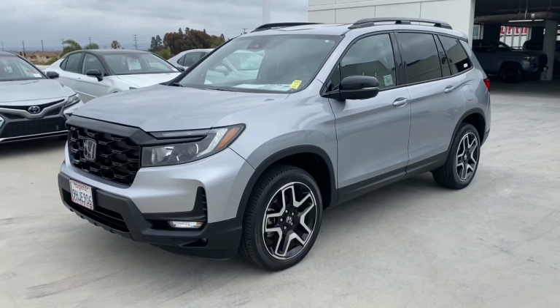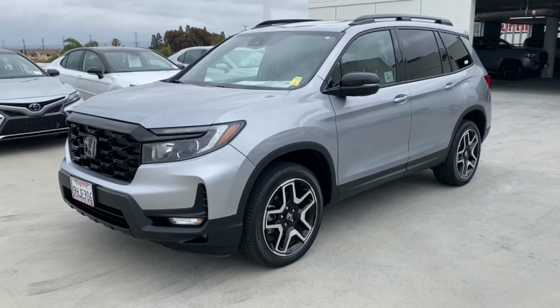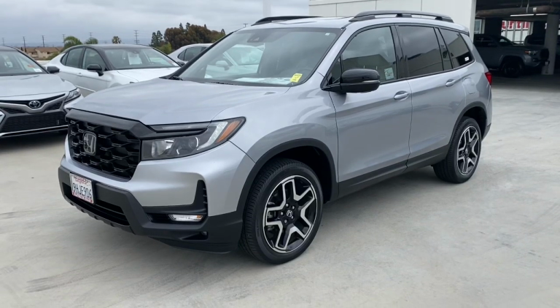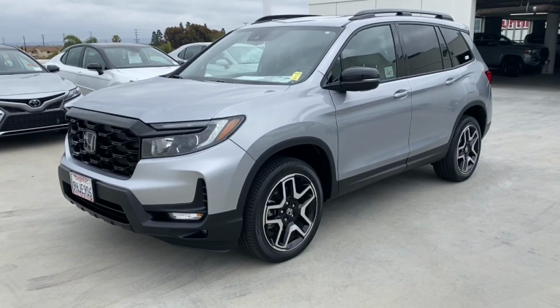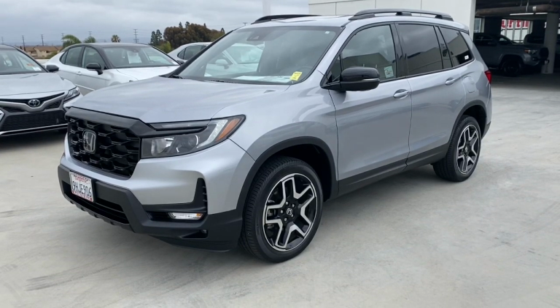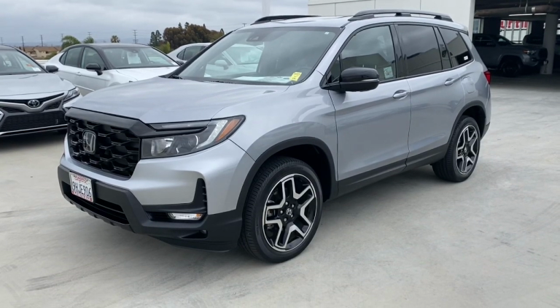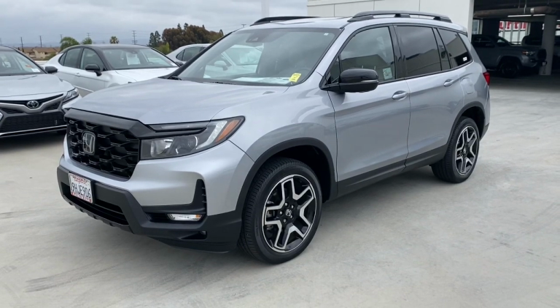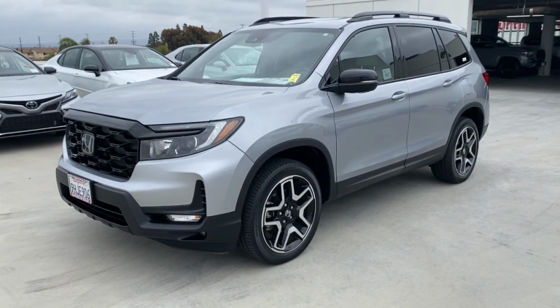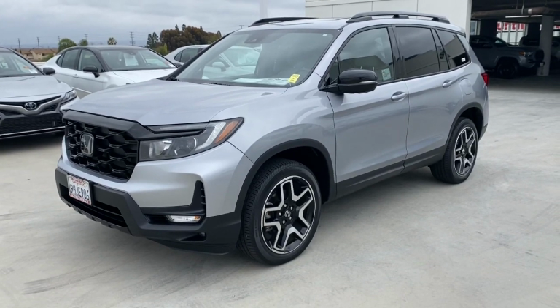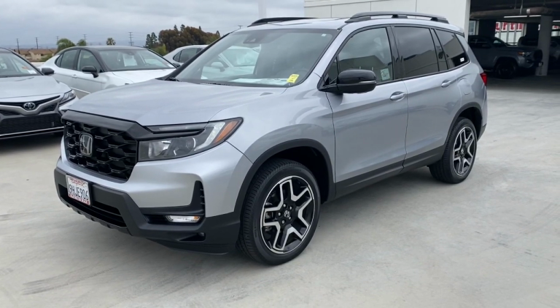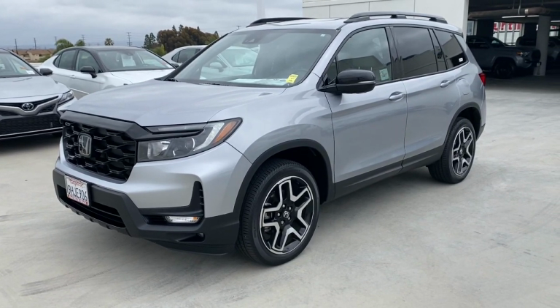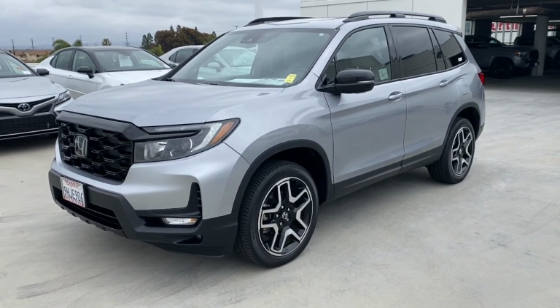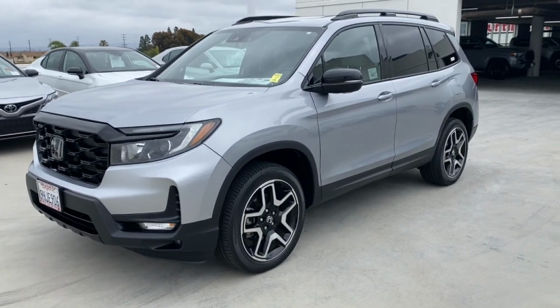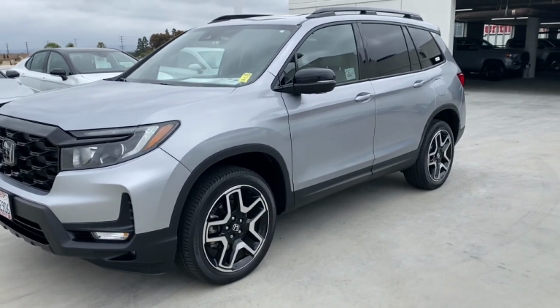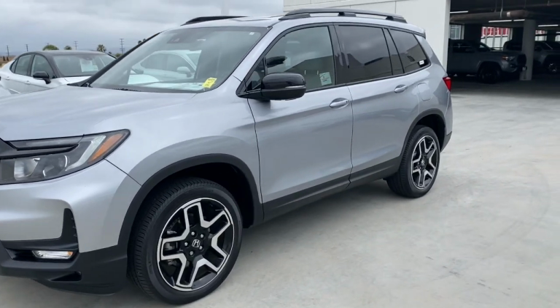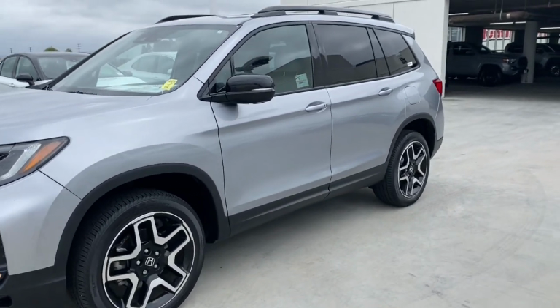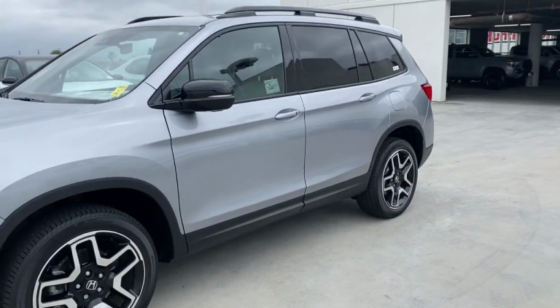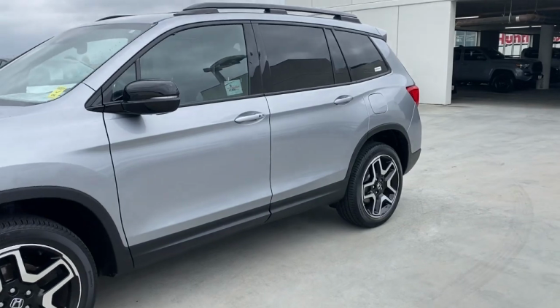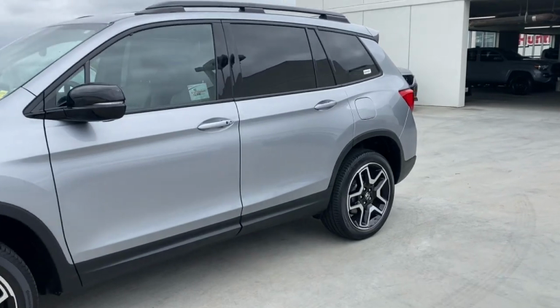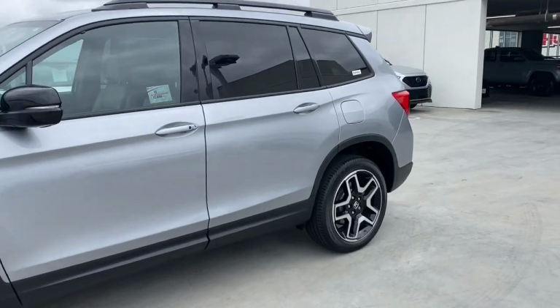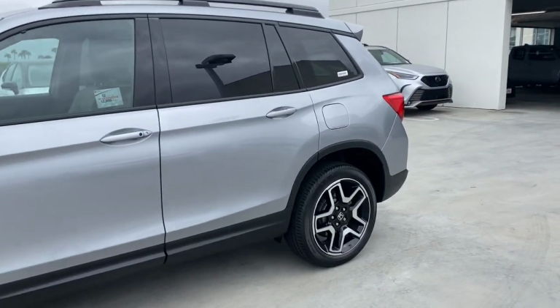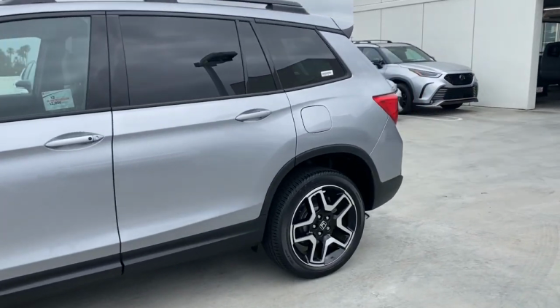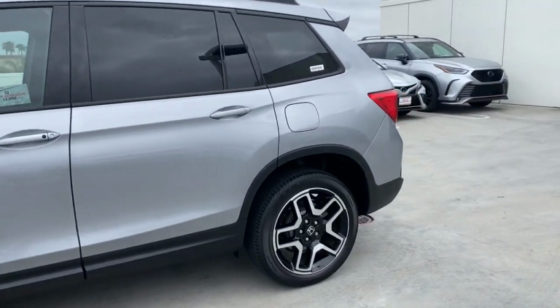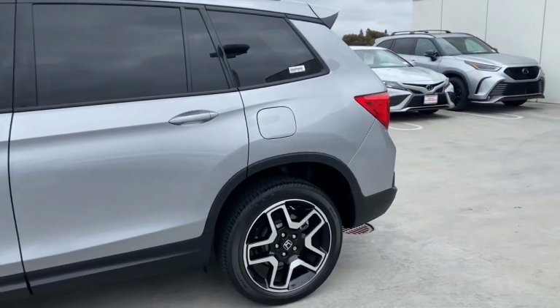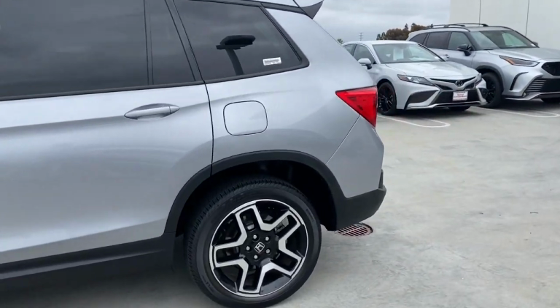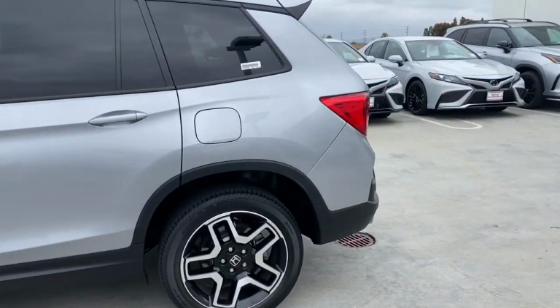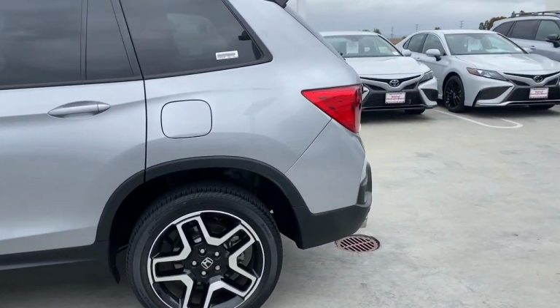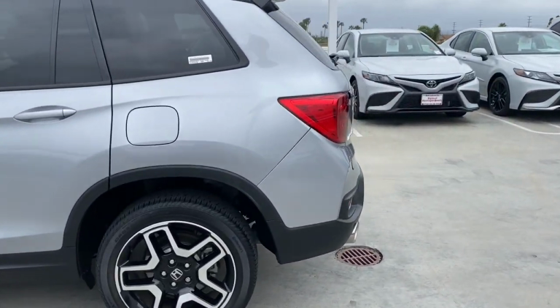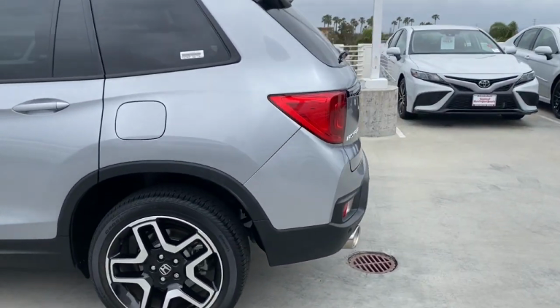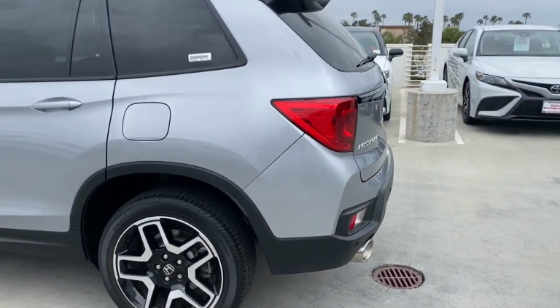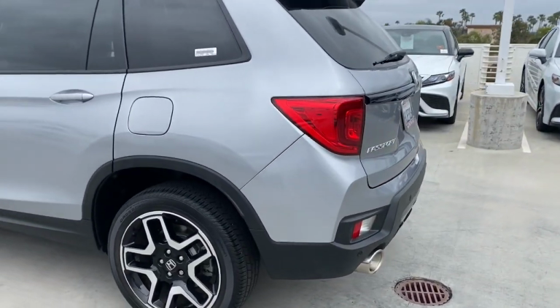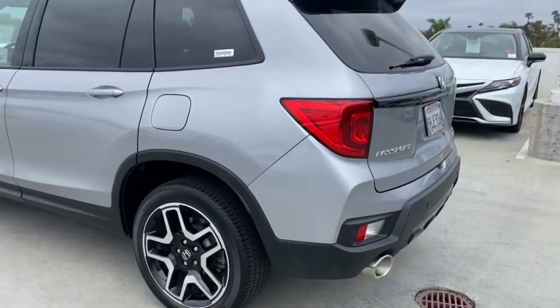You will be amazed by this 2023 Honda Passport. This vehicle is an outstanding buy with fewer than 20,000 miles on the odometer.